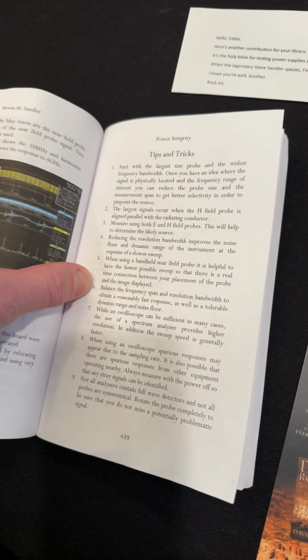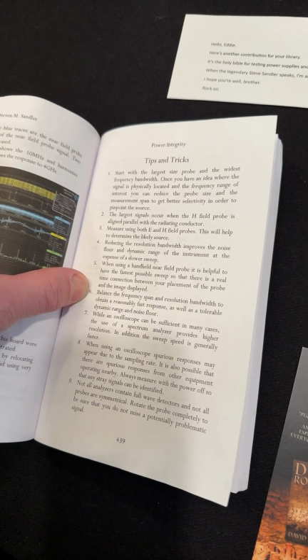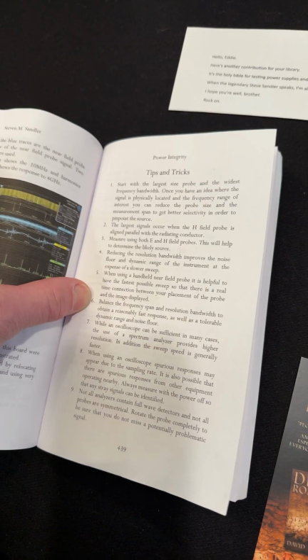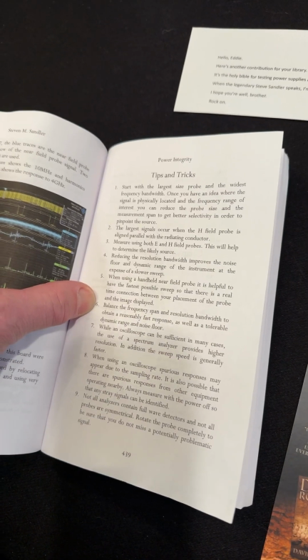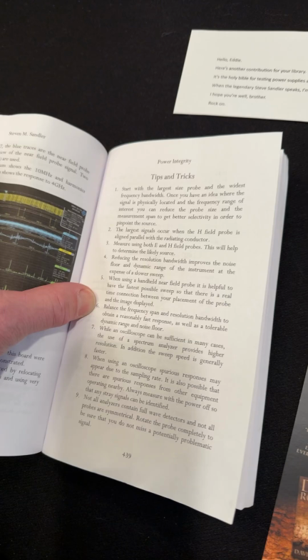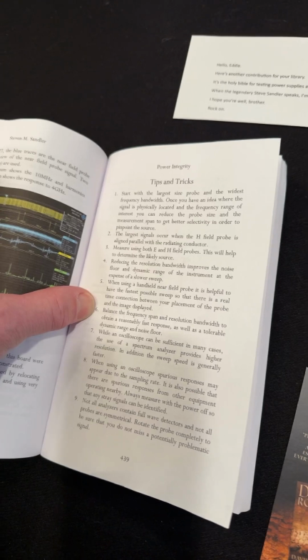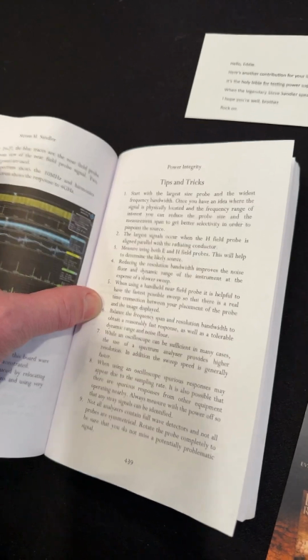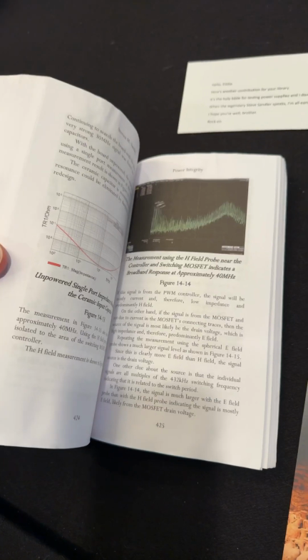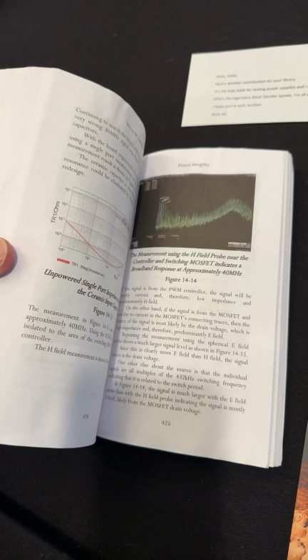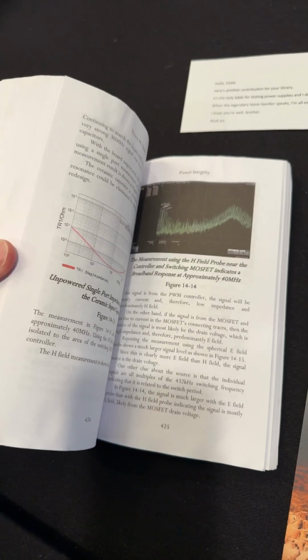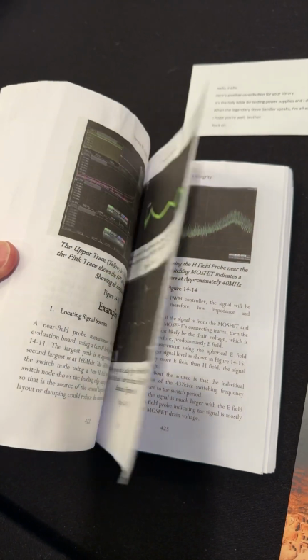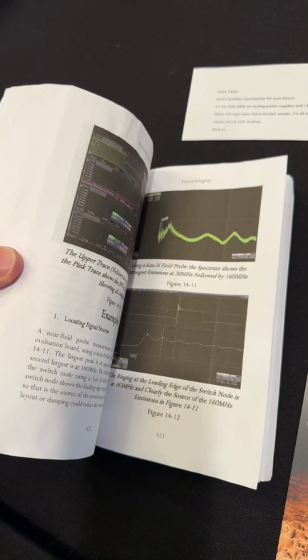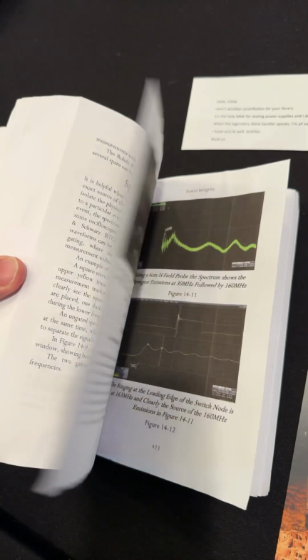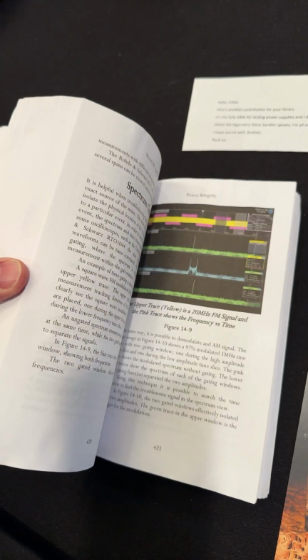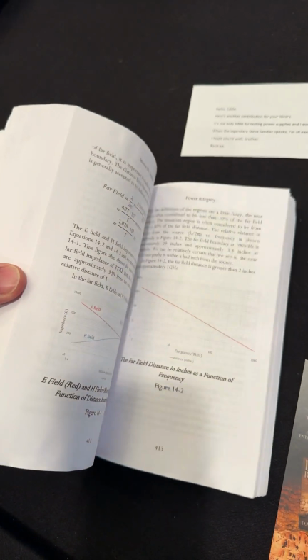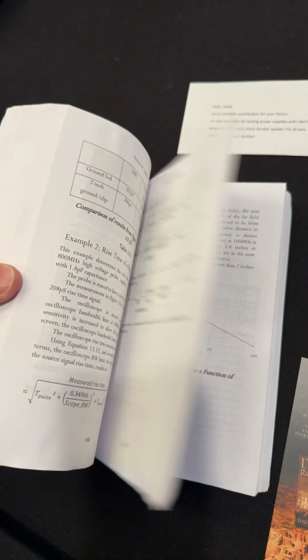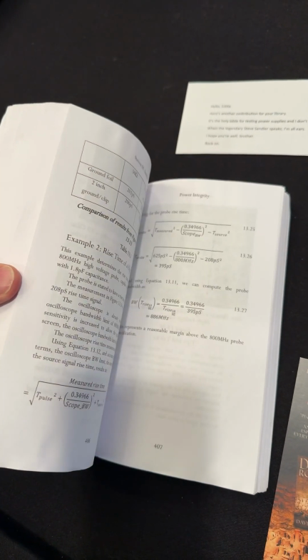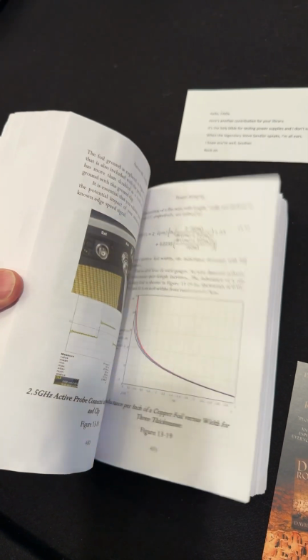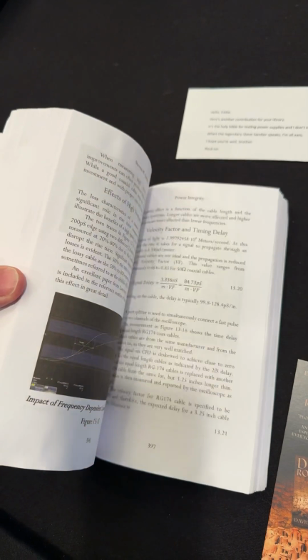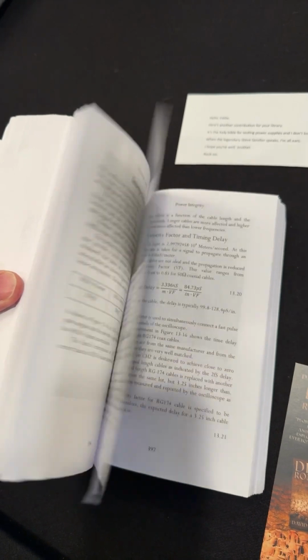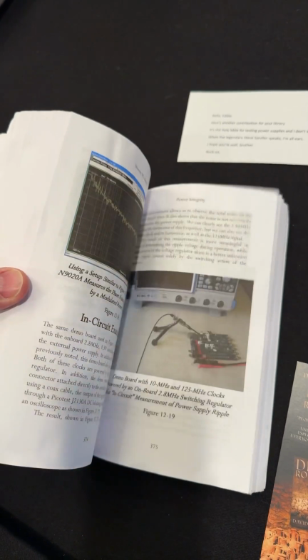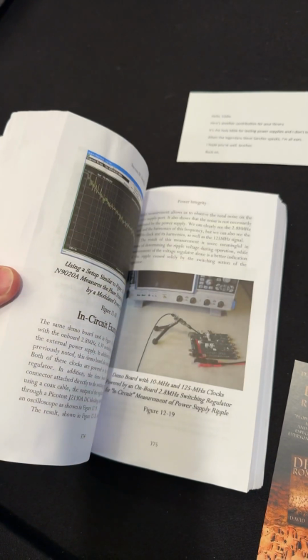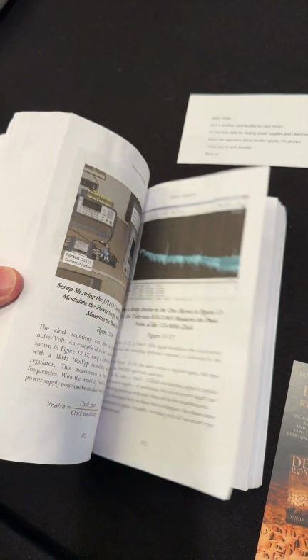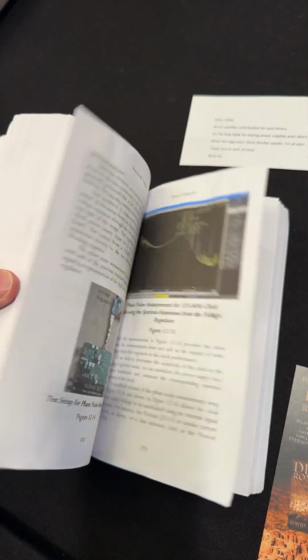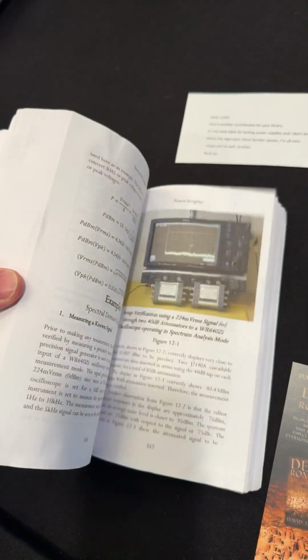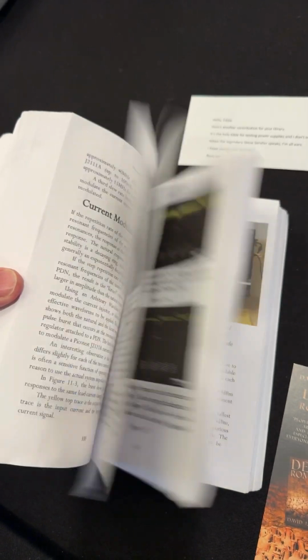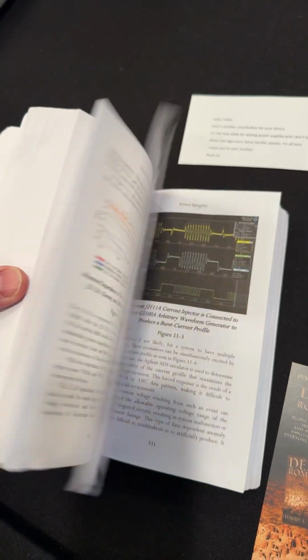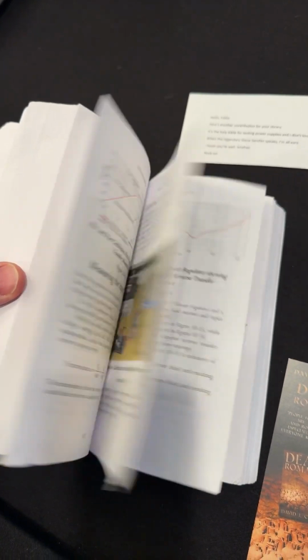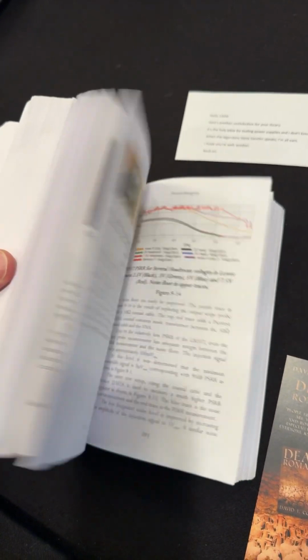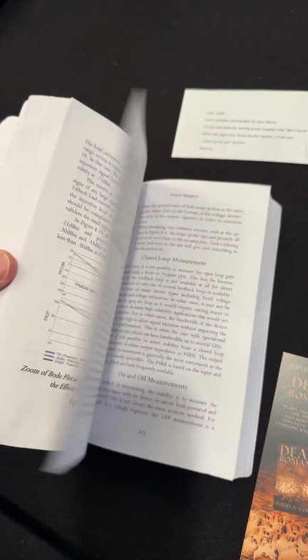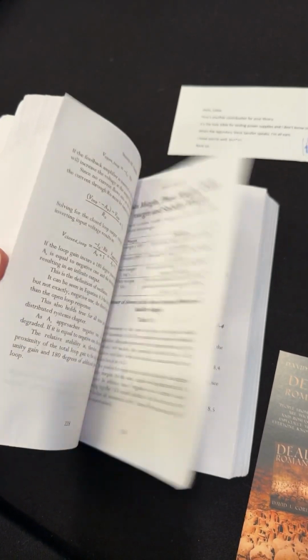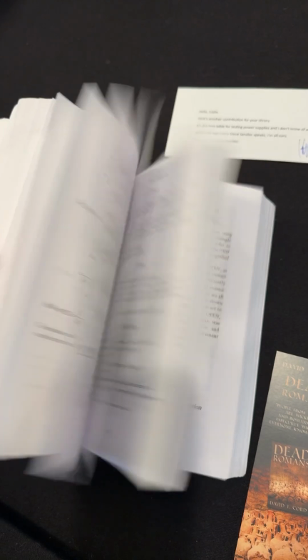I'll give you a quick look at tips and tricks. Just to page through this book, you can see how bent up it is — I've been going over this thing over and over. This thing is awesome. Lots of great information in here.